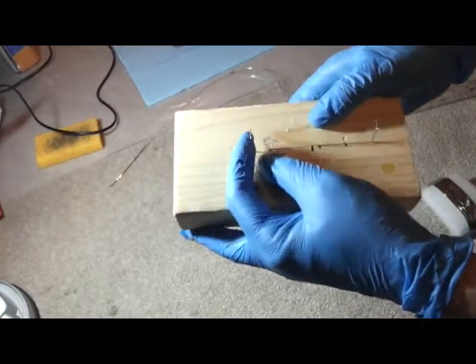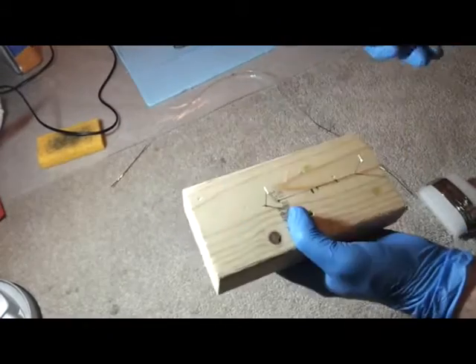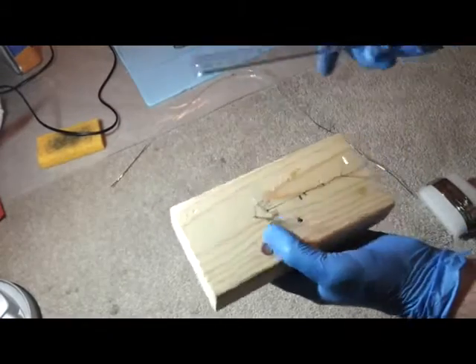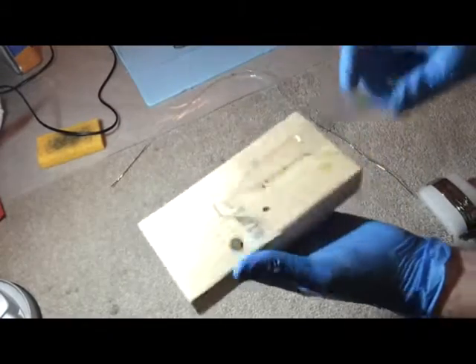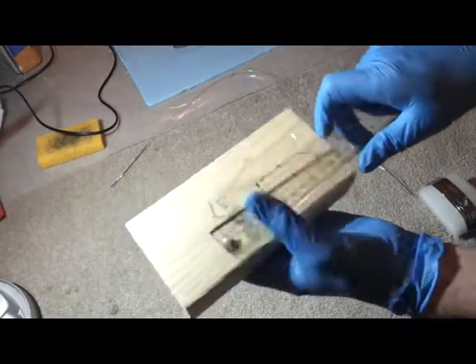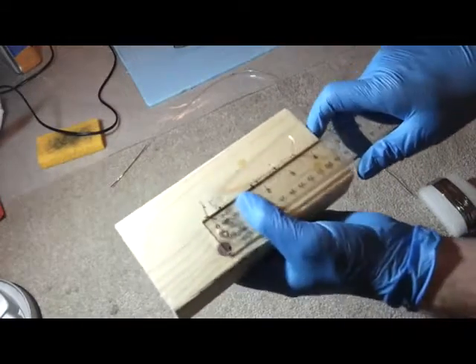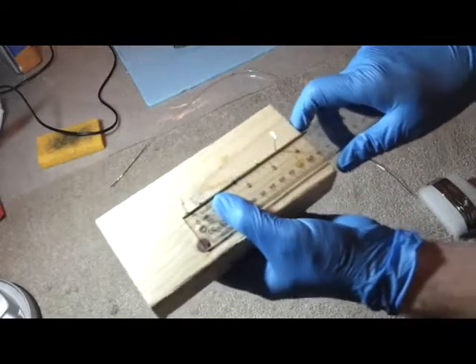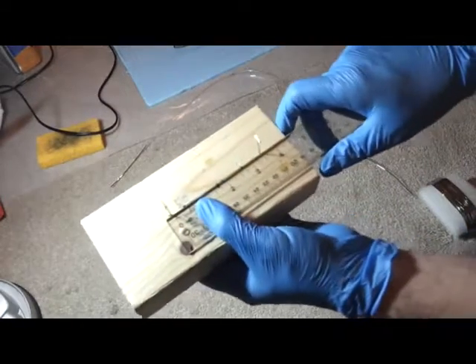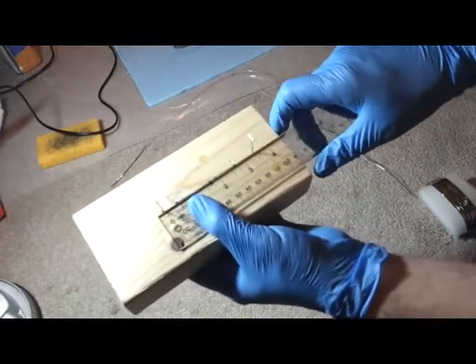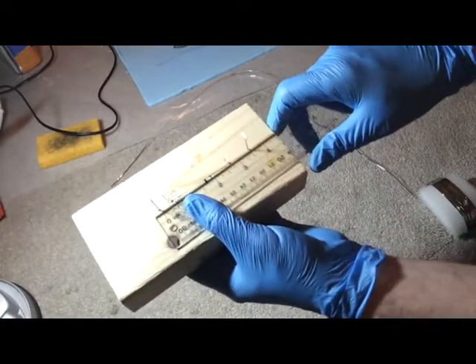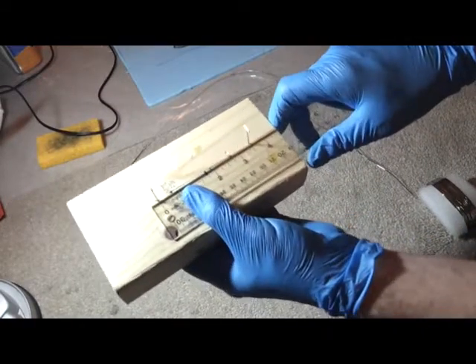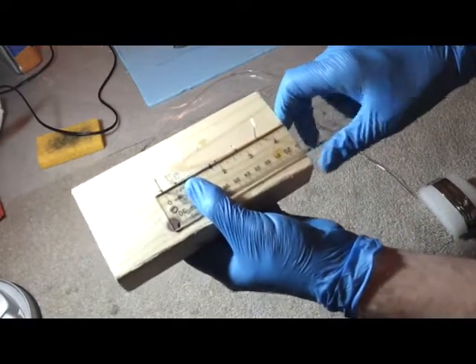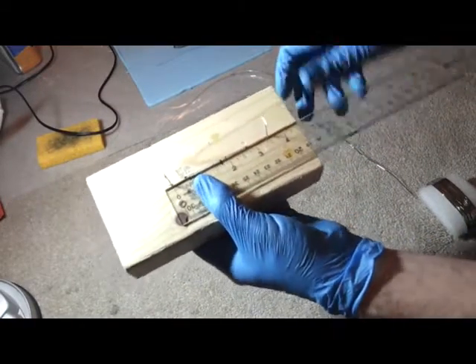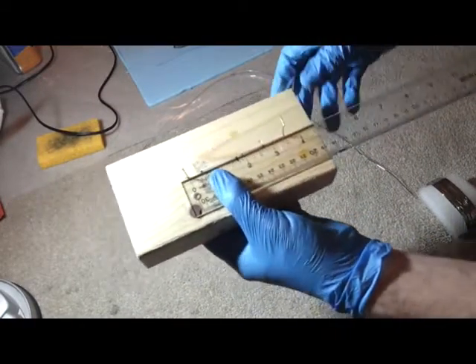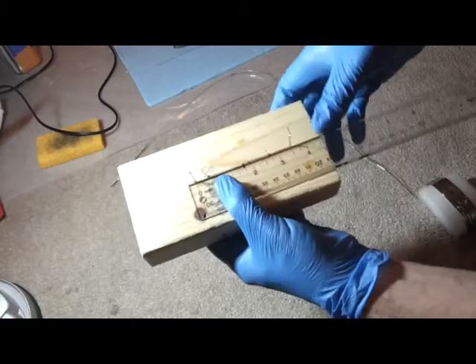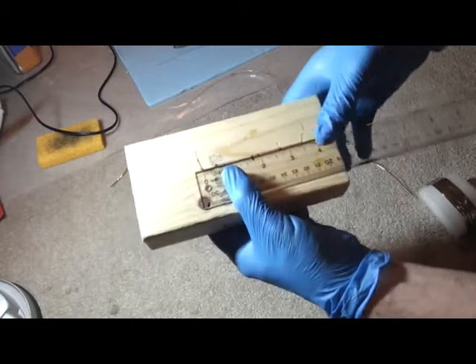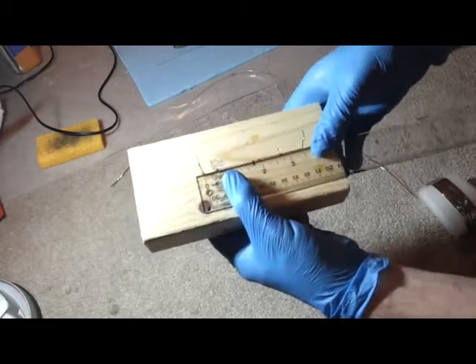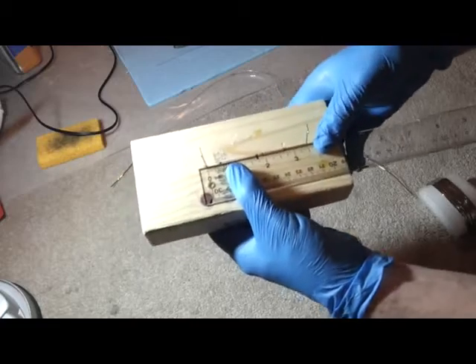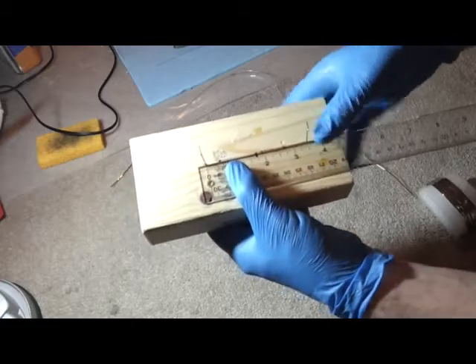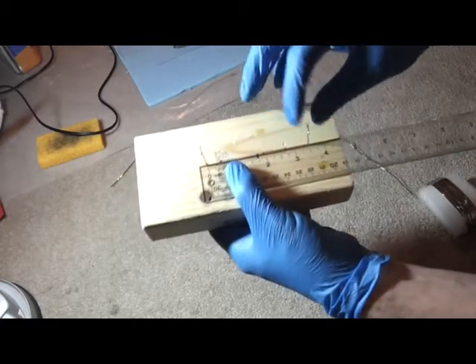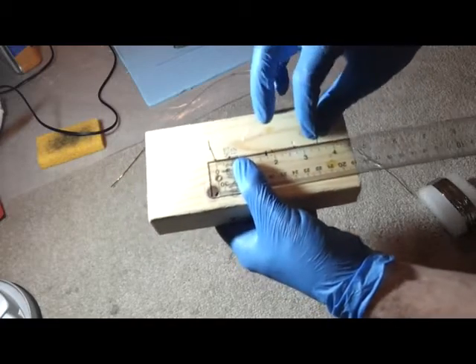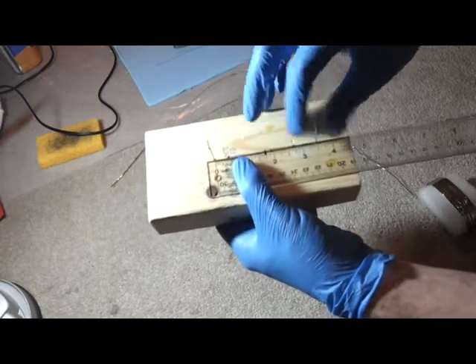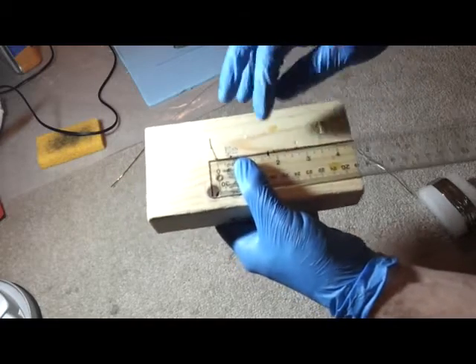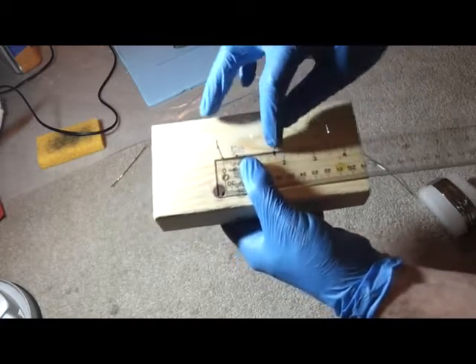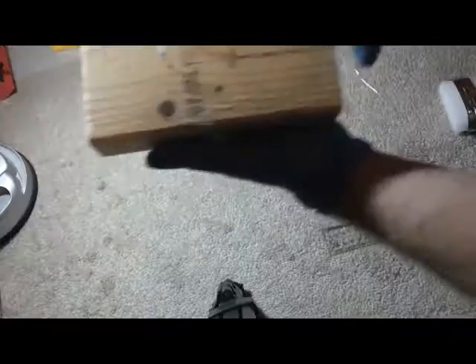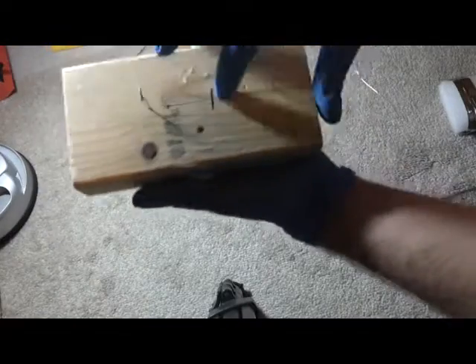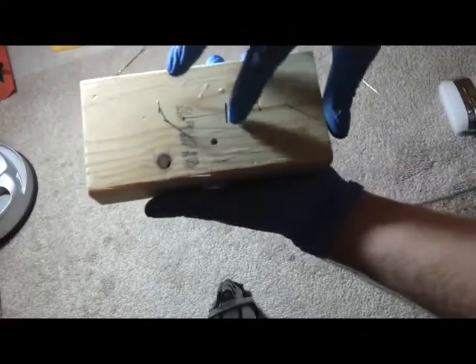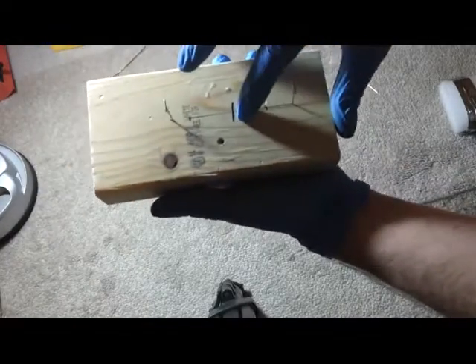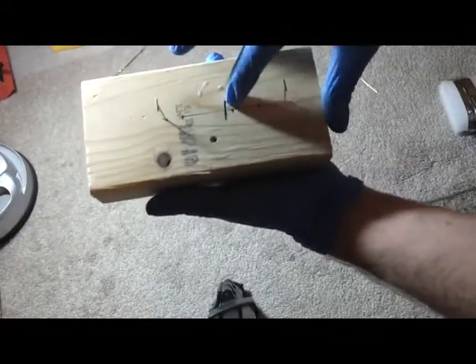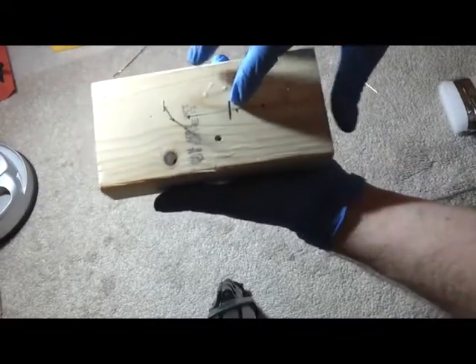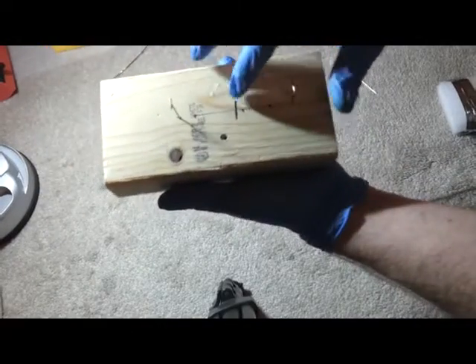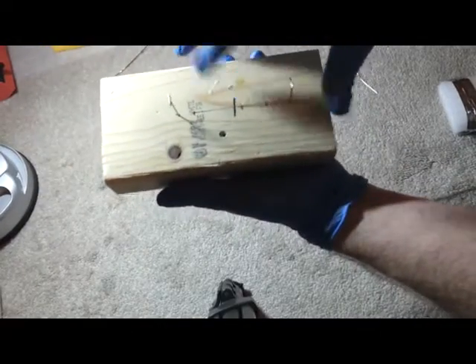I set mine about 3½ inches apart from pin to pin, and then I drew a line down the middle halfway.